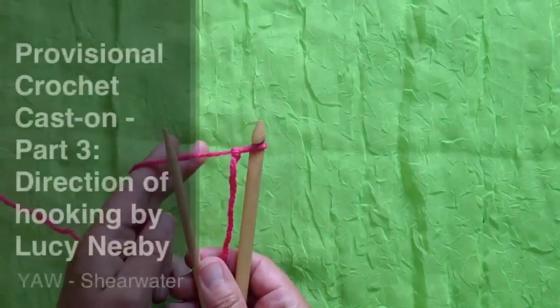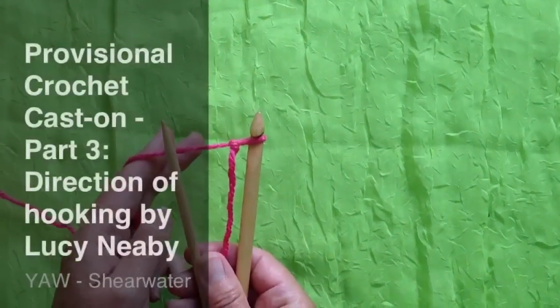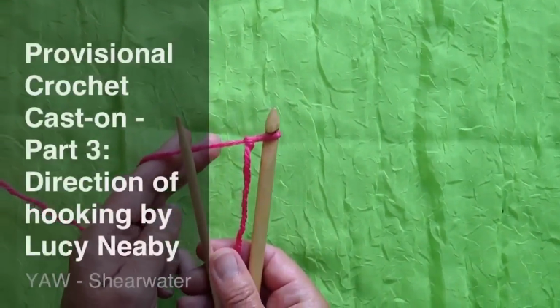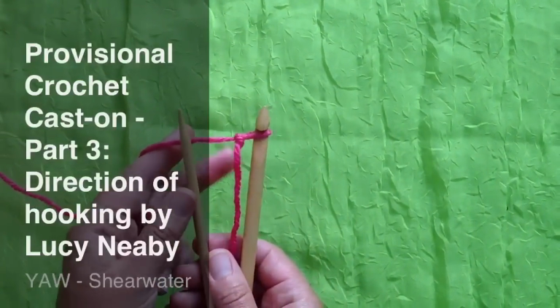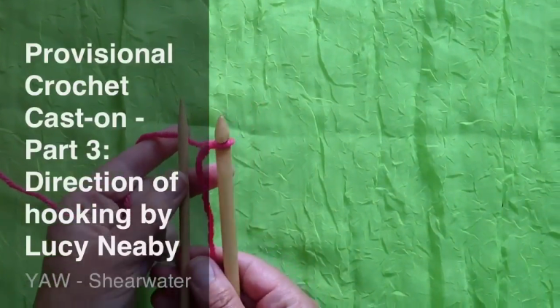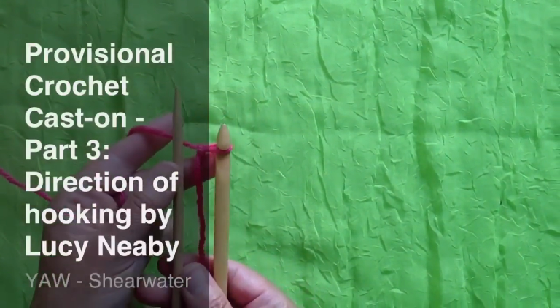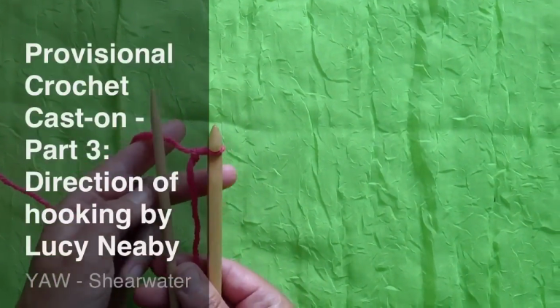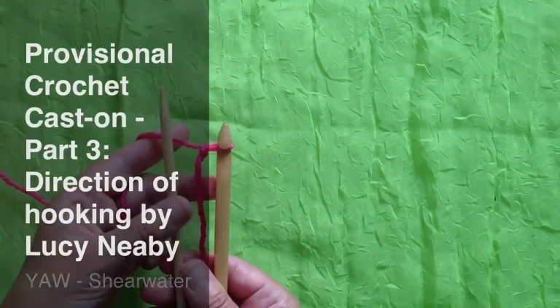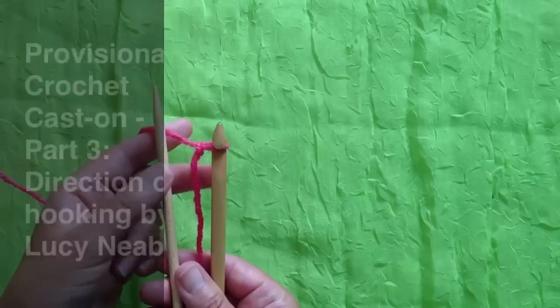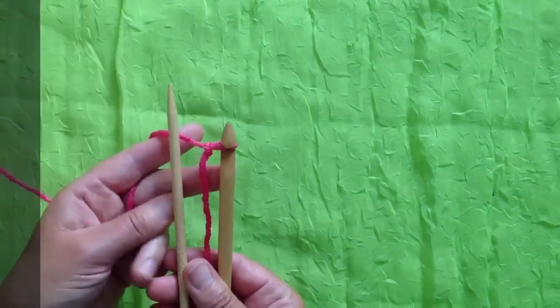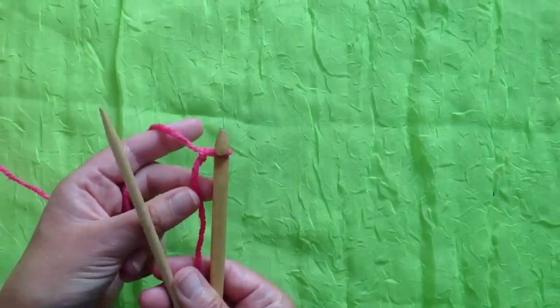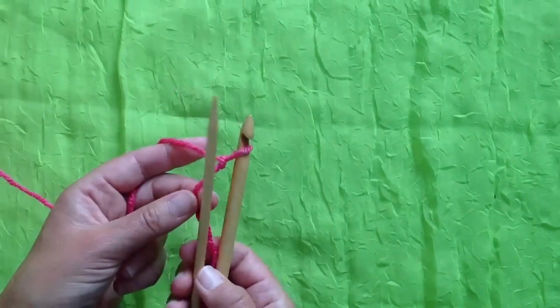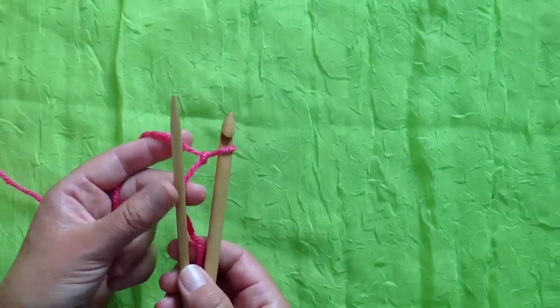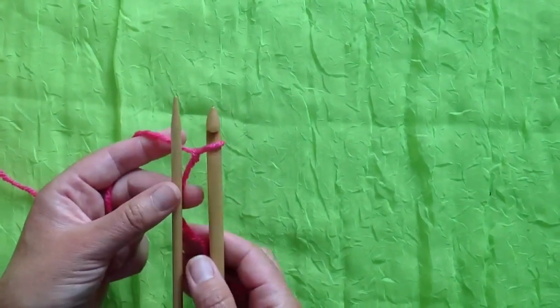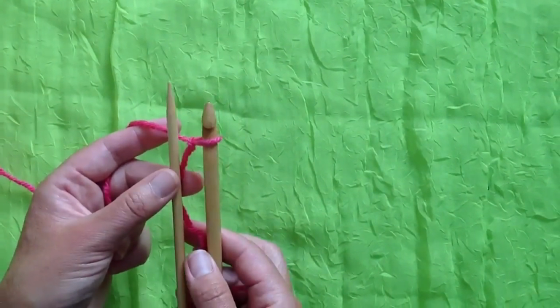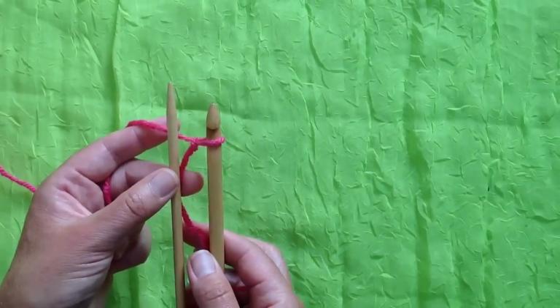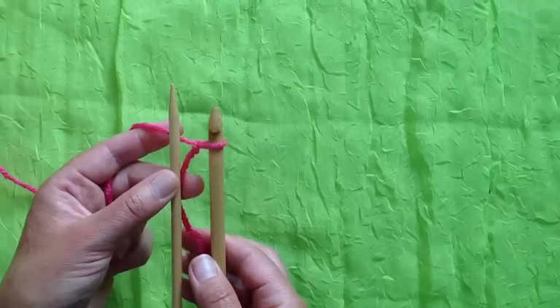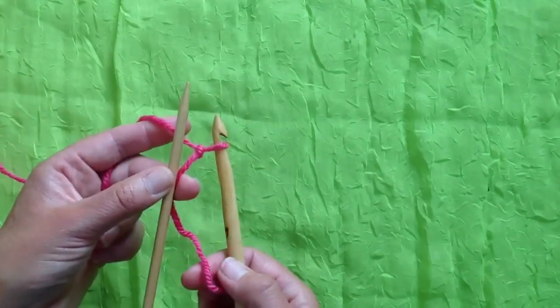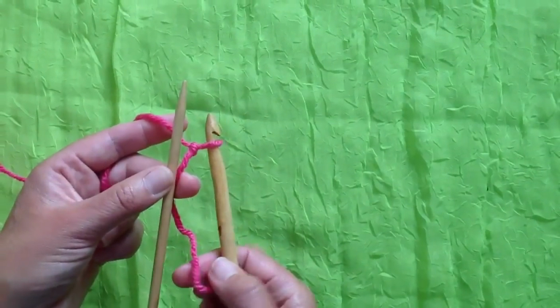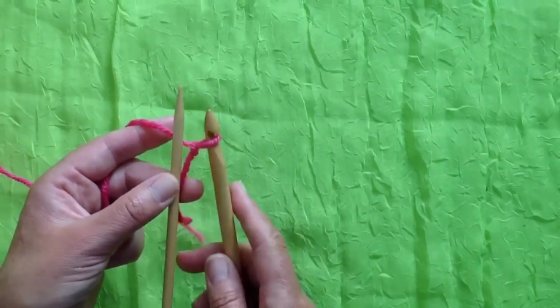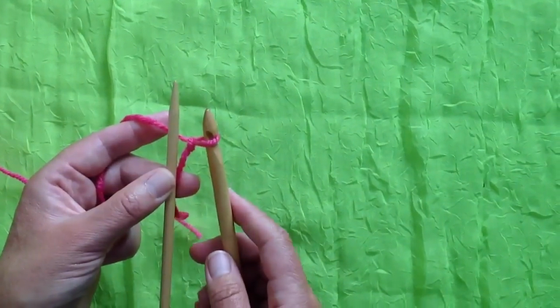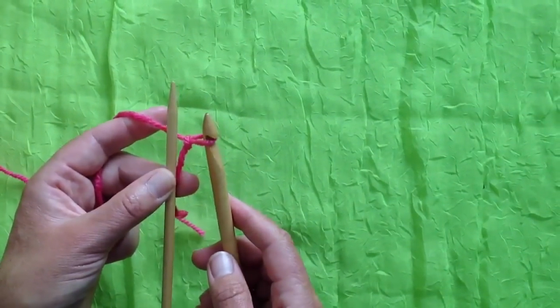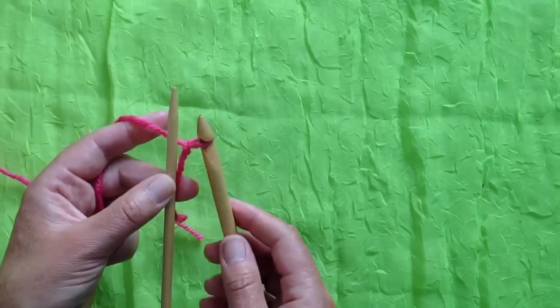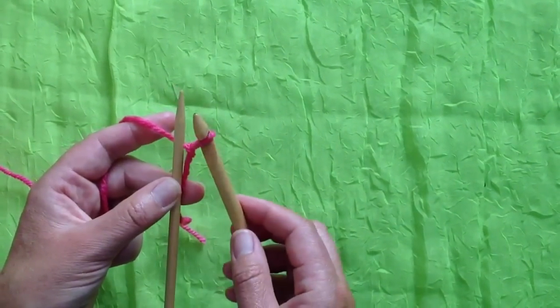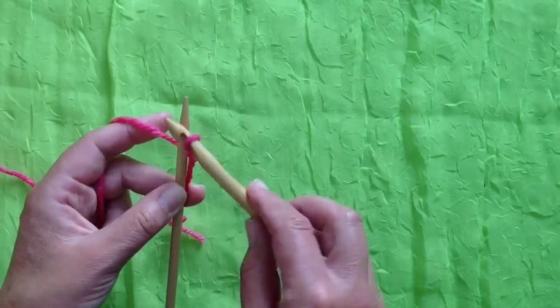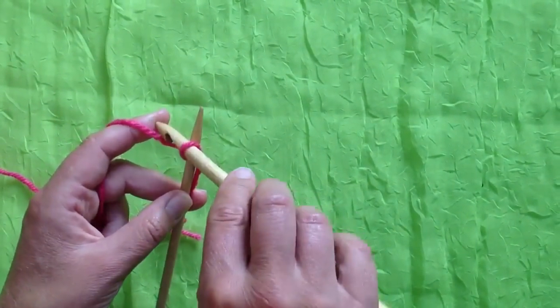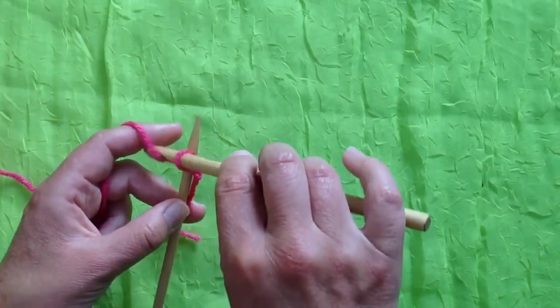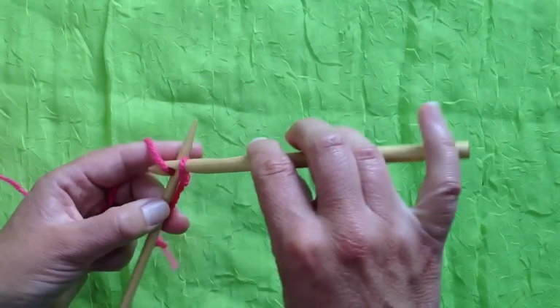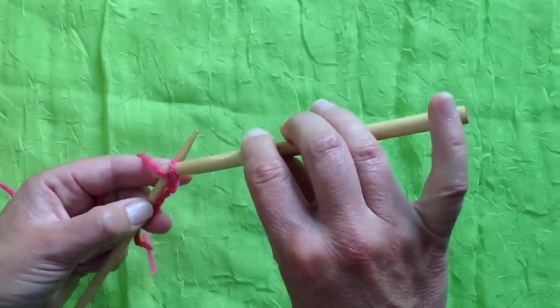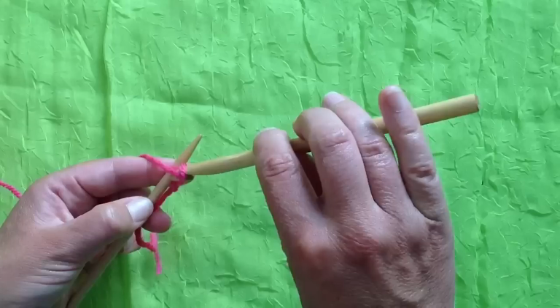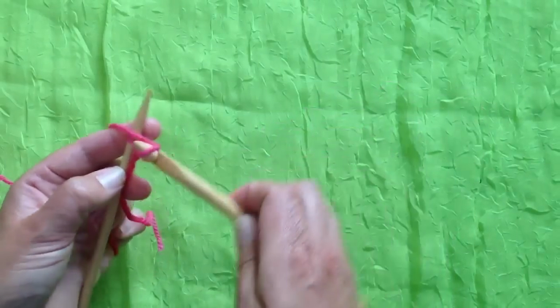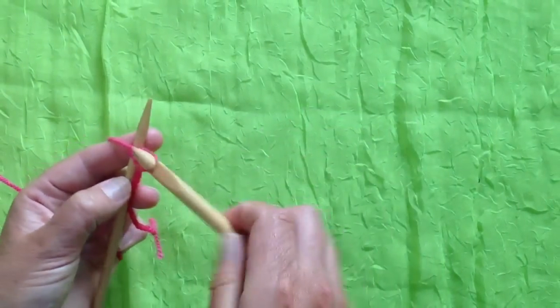Here we are, ready to do yet another crochet provisional cast-on. I've got my loose slipknot near the beginning of my provisional yarn, and I'm going to make my first couple of provisional stitches.